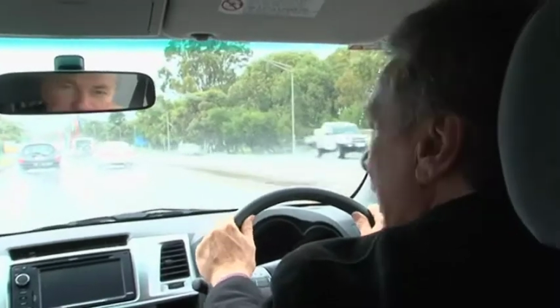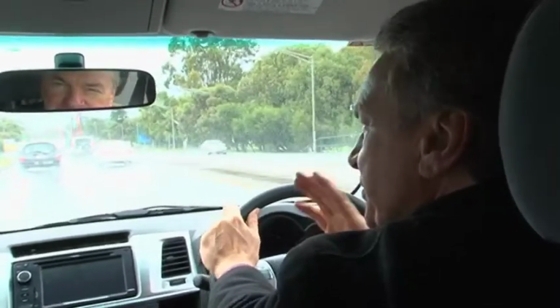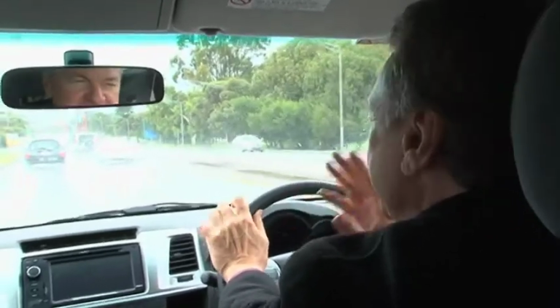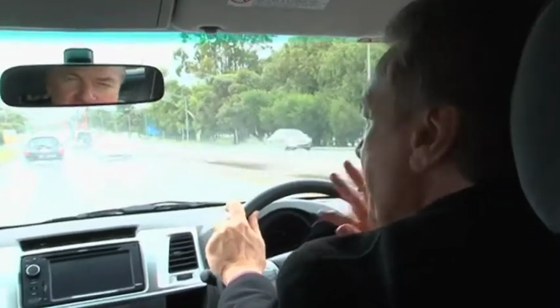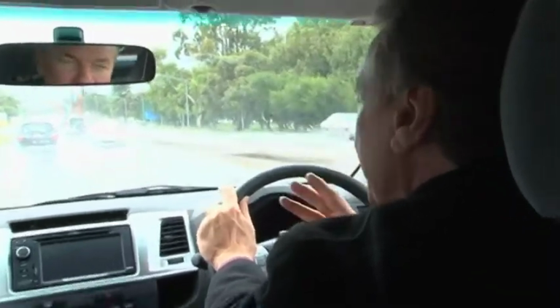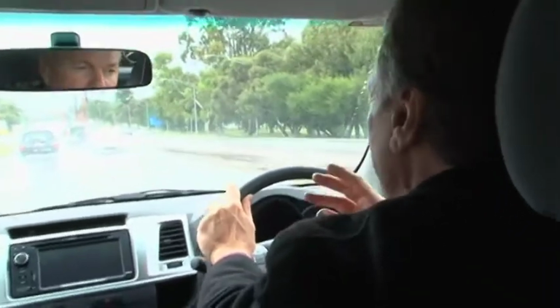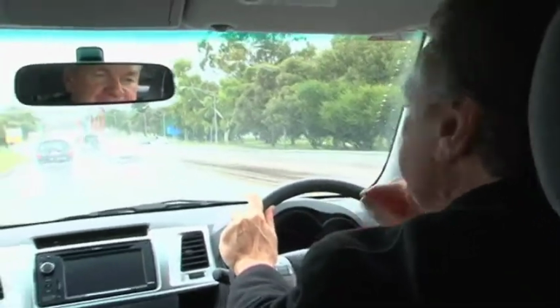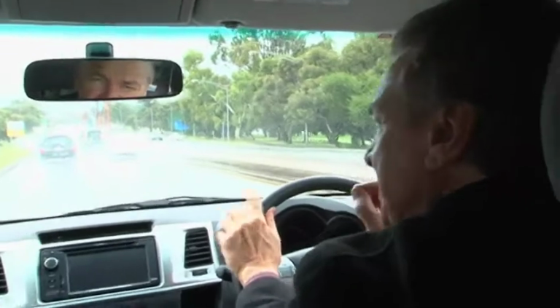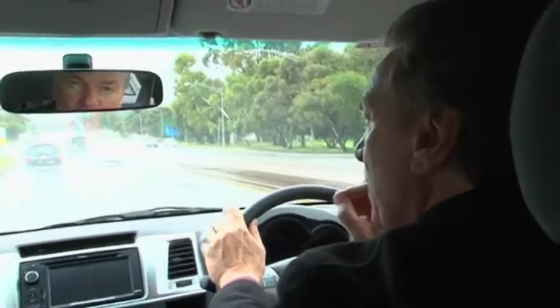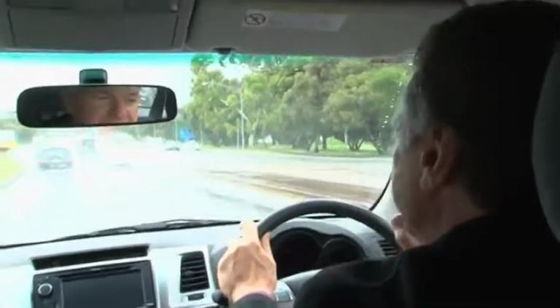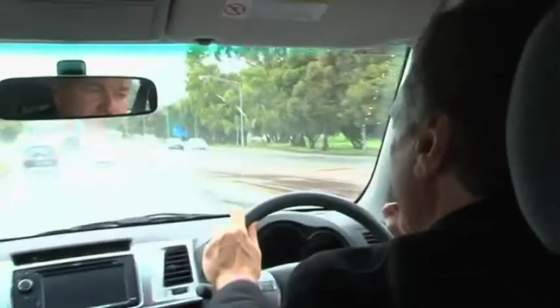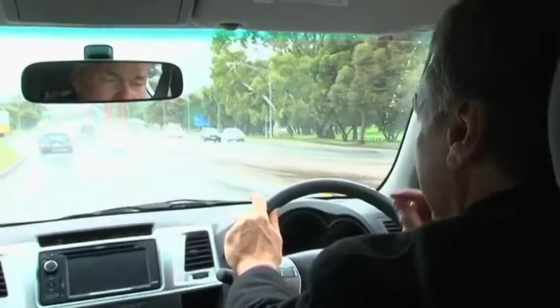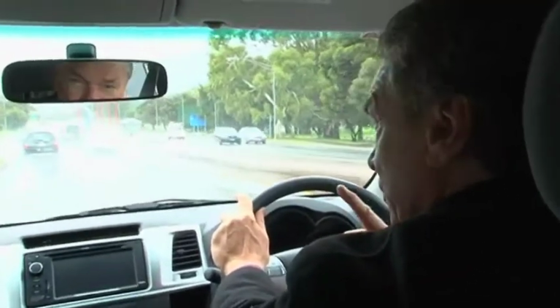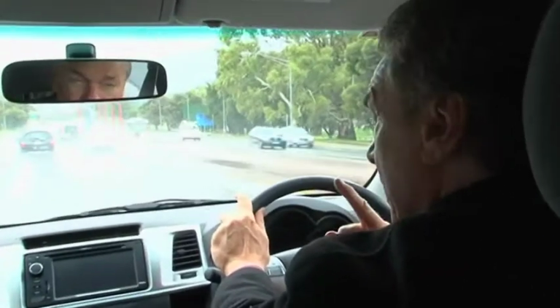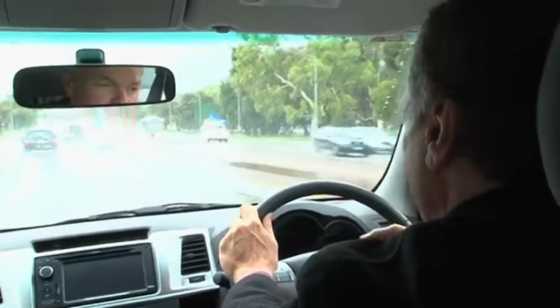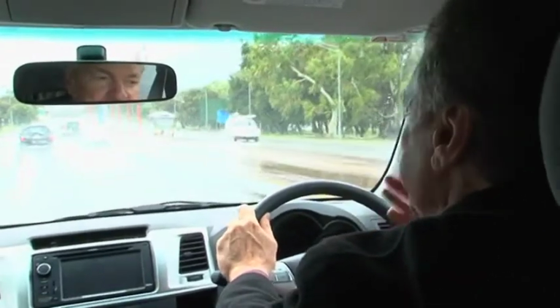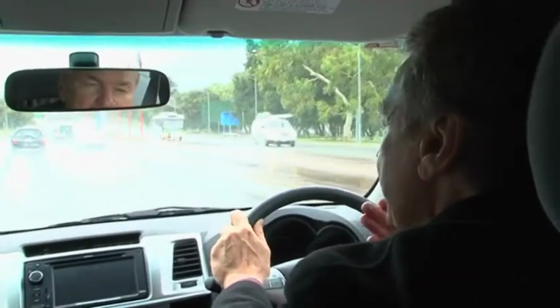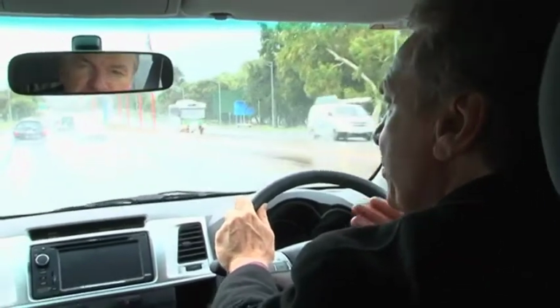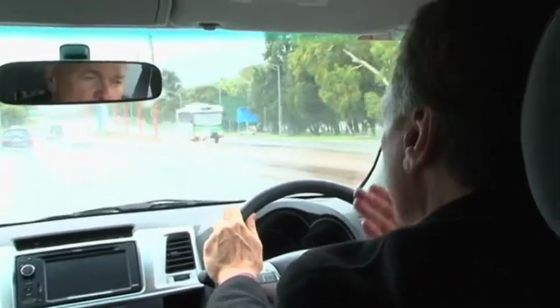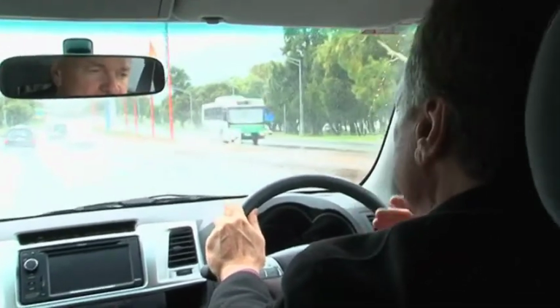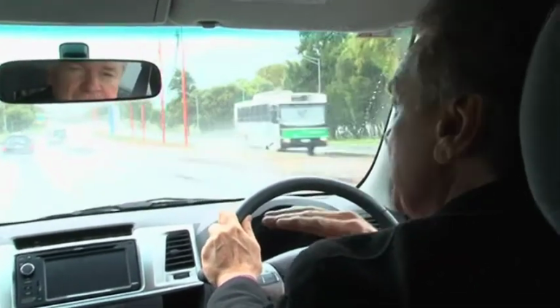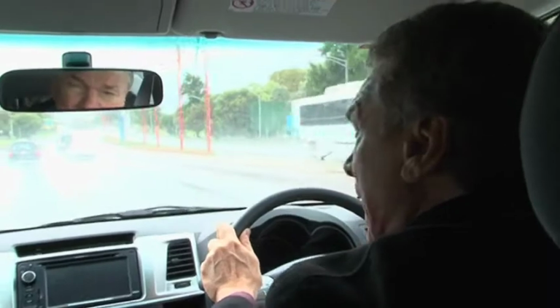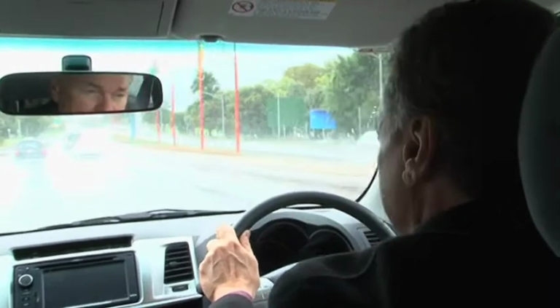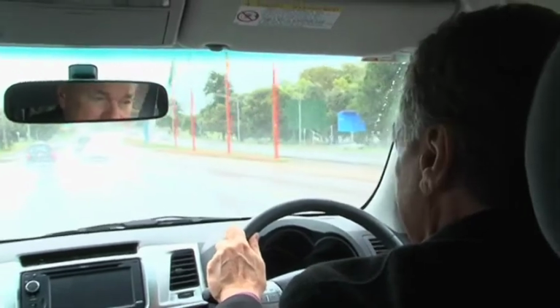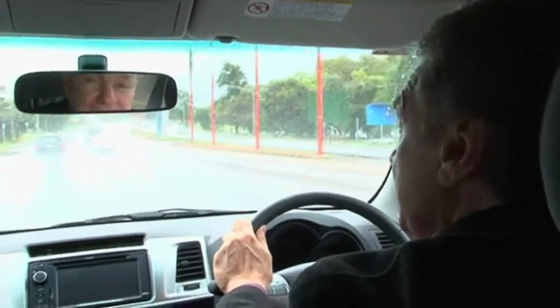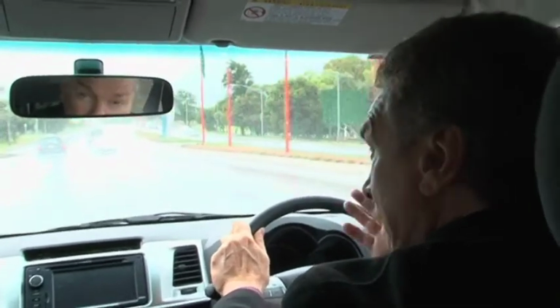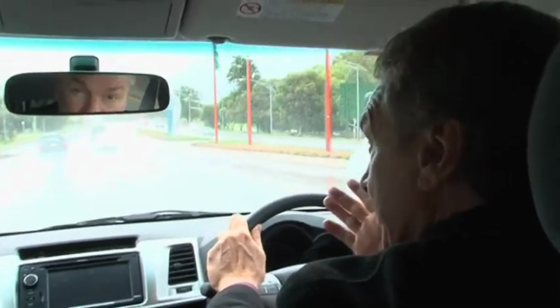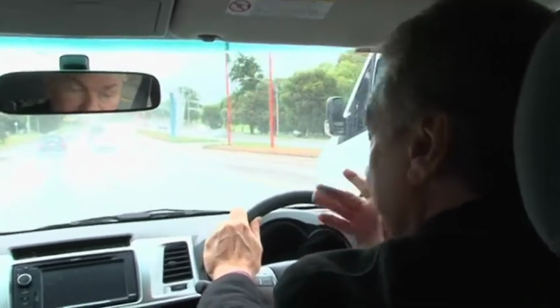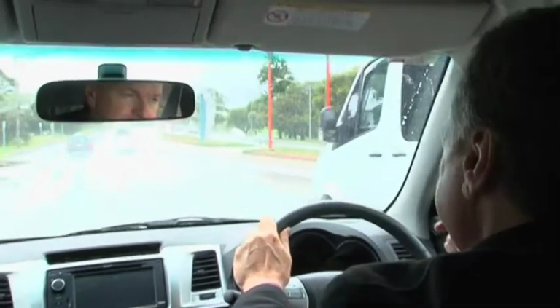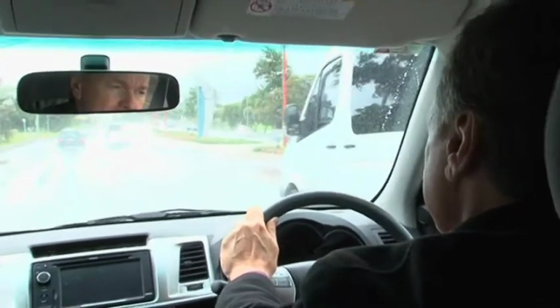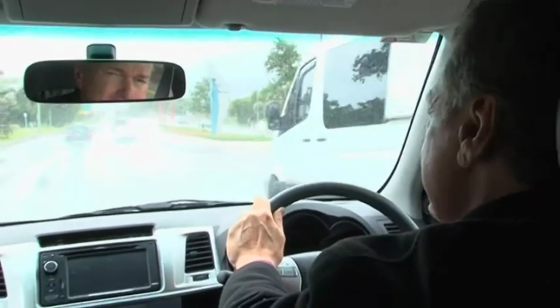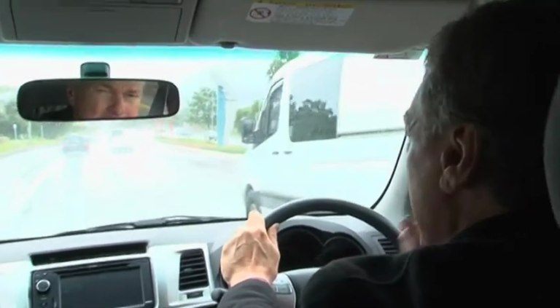This truck is so popular we had to steal it away from City Toyota just so we could drive it. This Japanese bred workhorse is so stylish even your wife will want to drive it. Maybe.